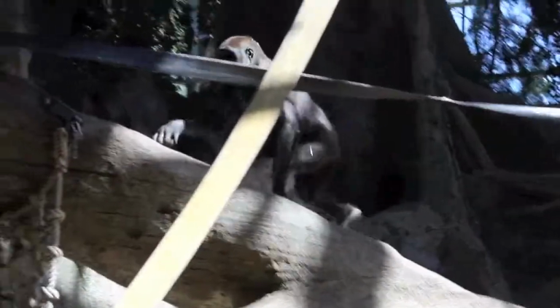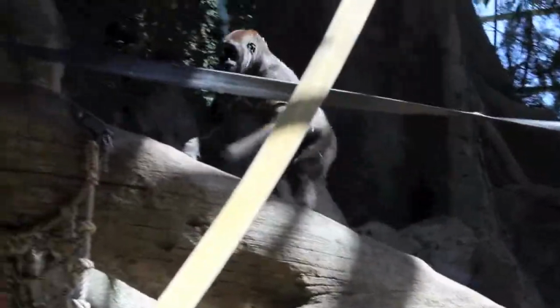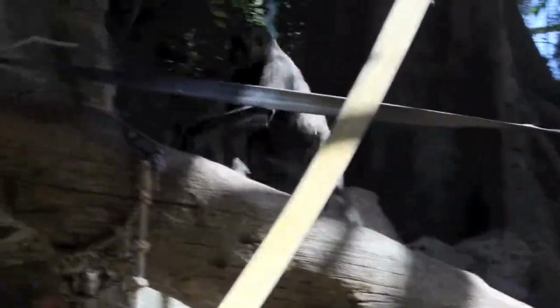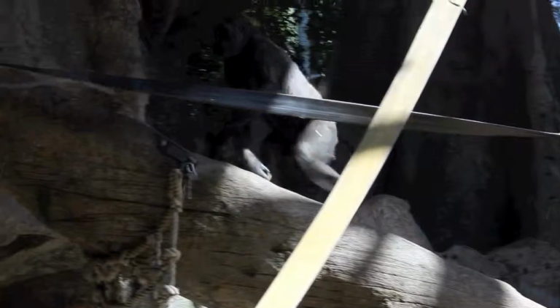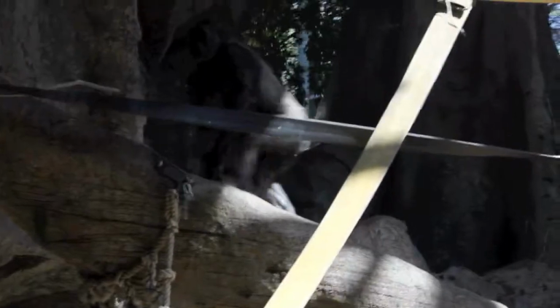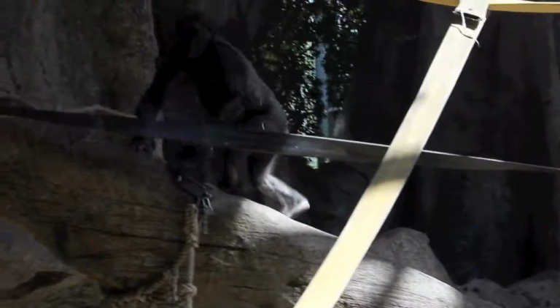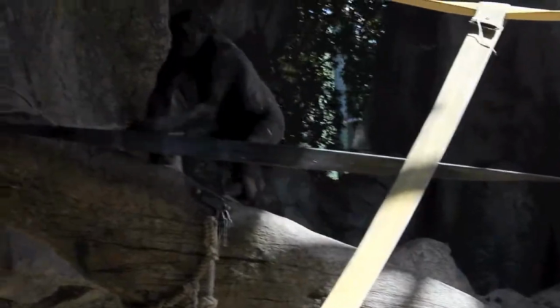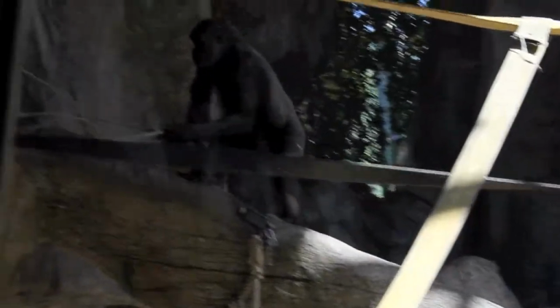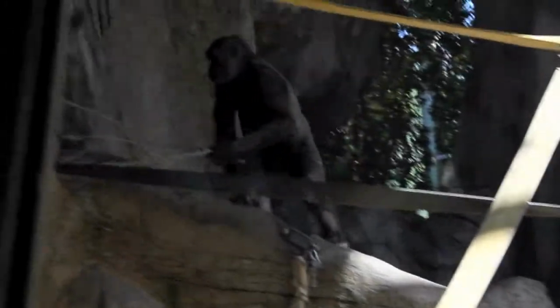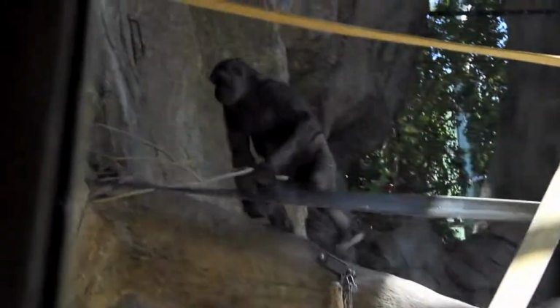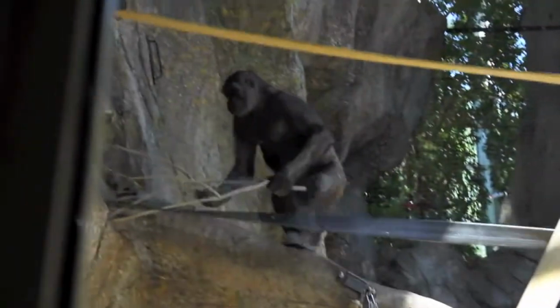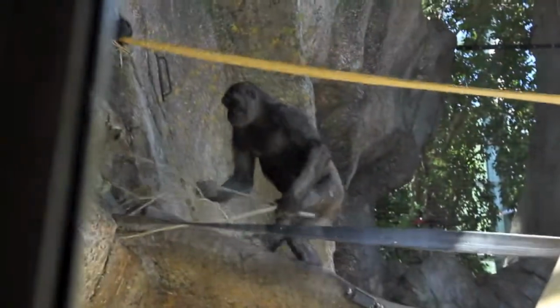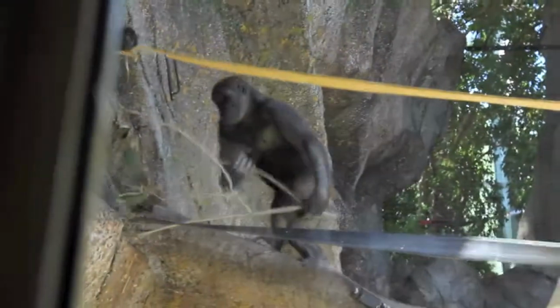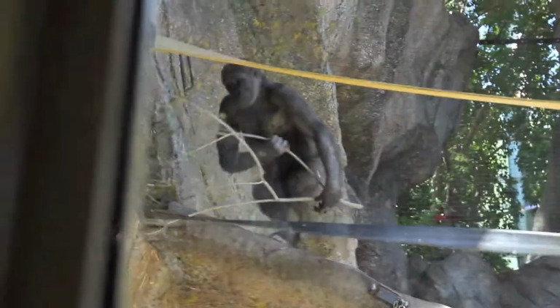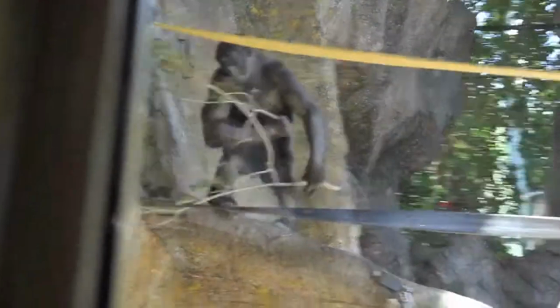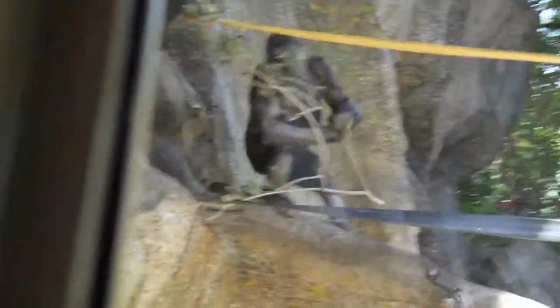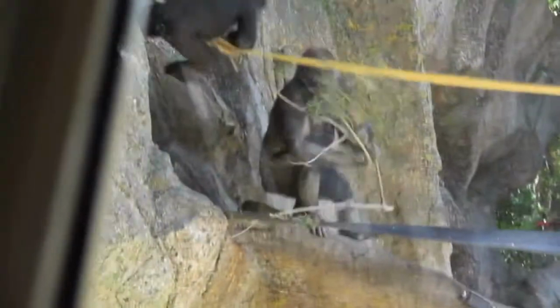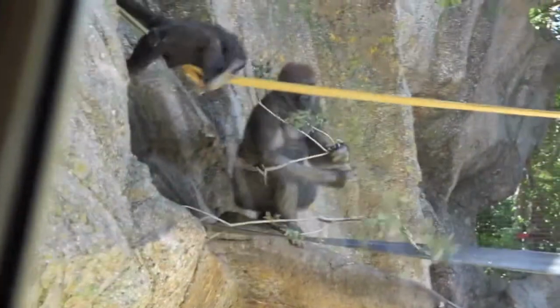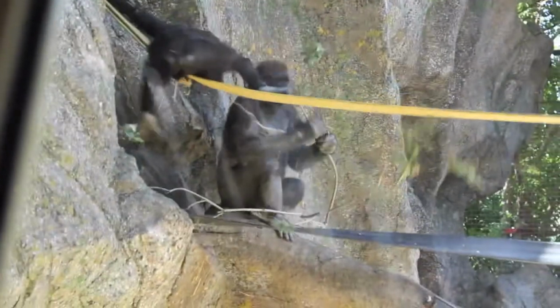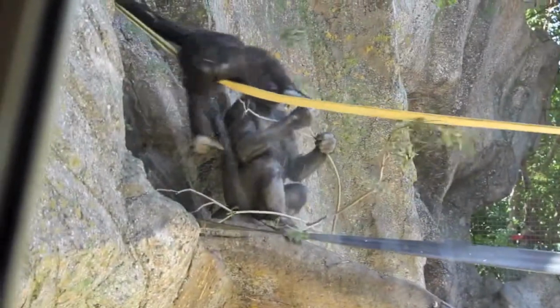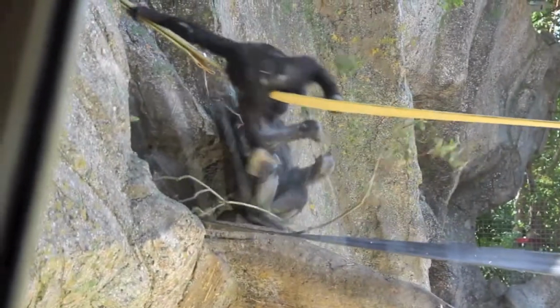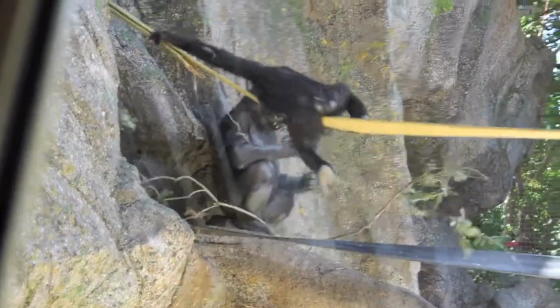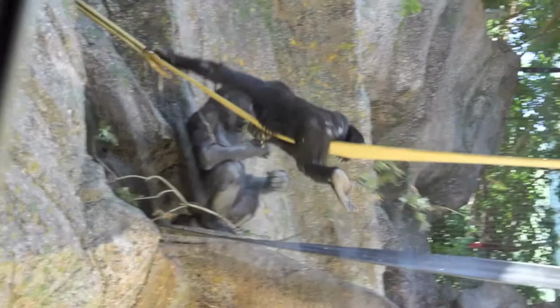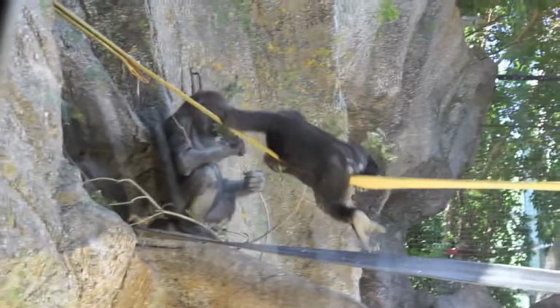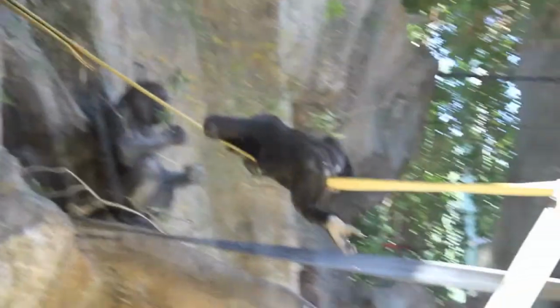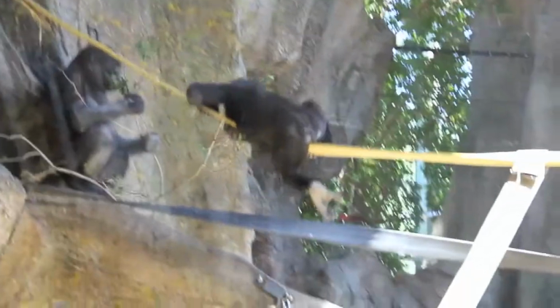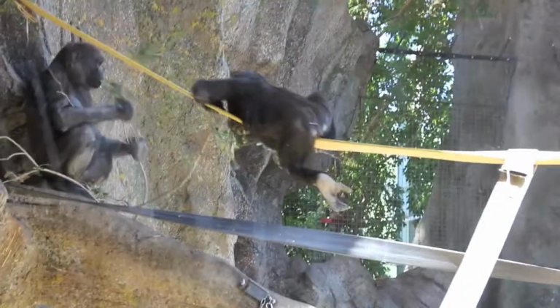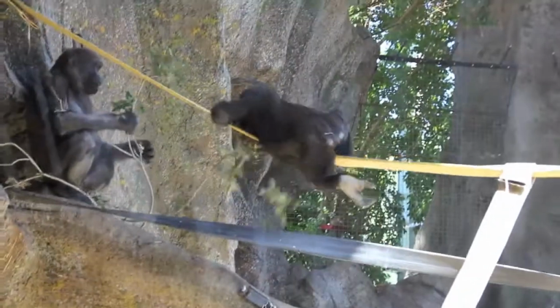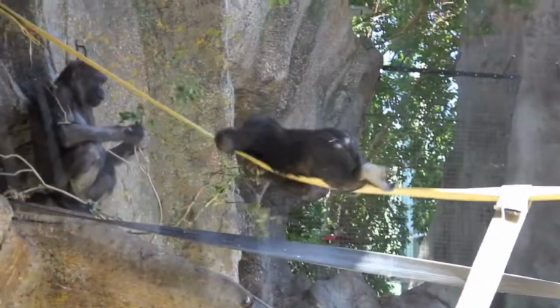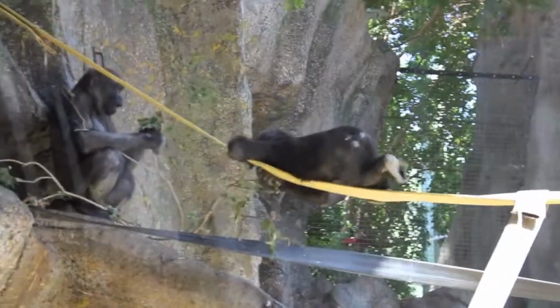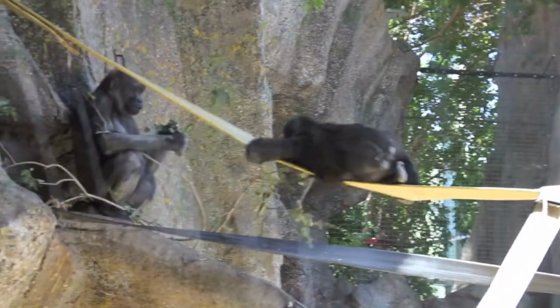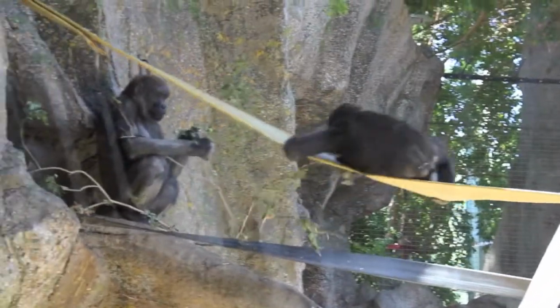Gorillas are an endangered species and the one animal that resembles humans the most. In this video I will be discussing some of the interesting facts about gorillas.